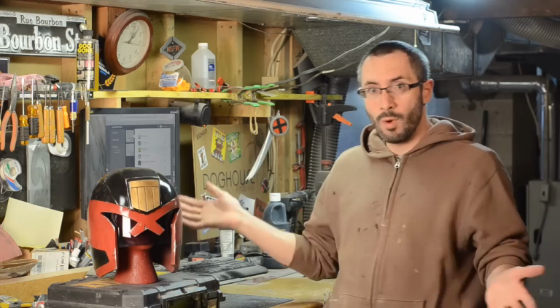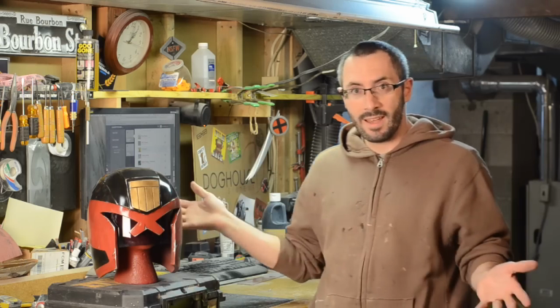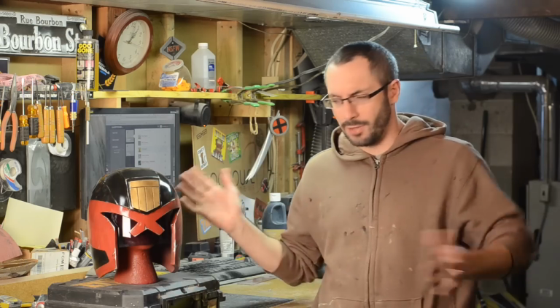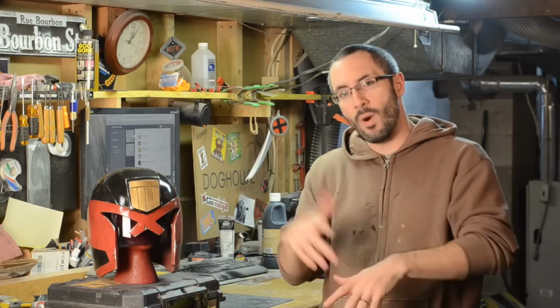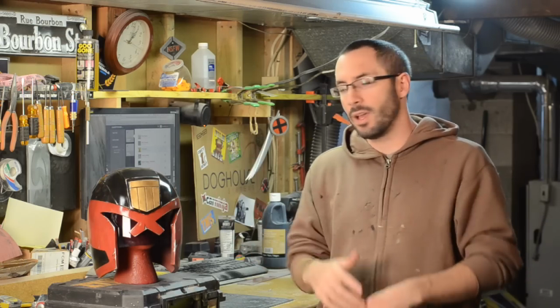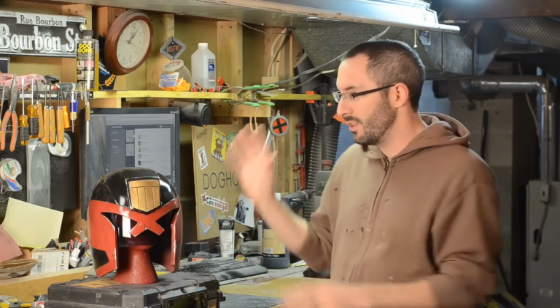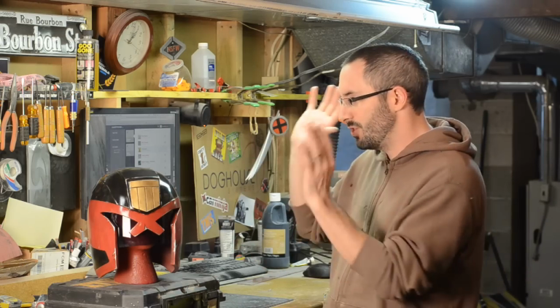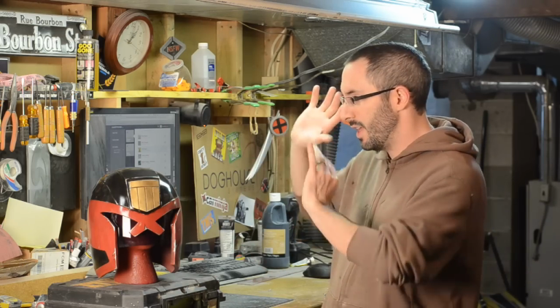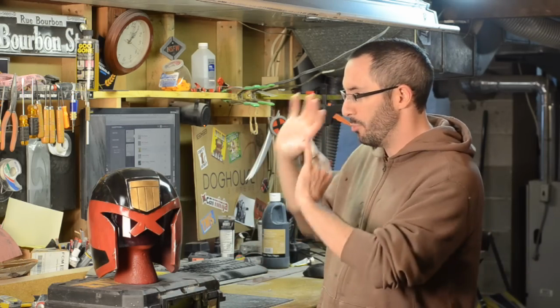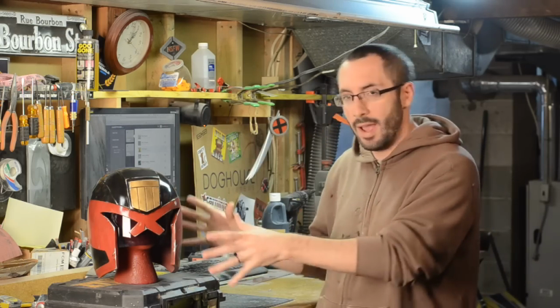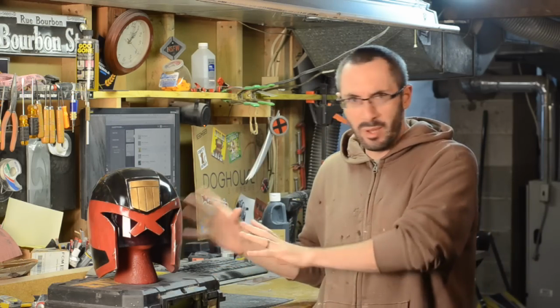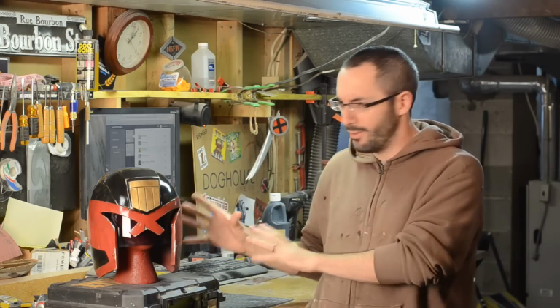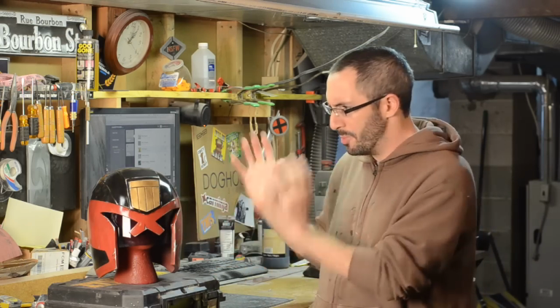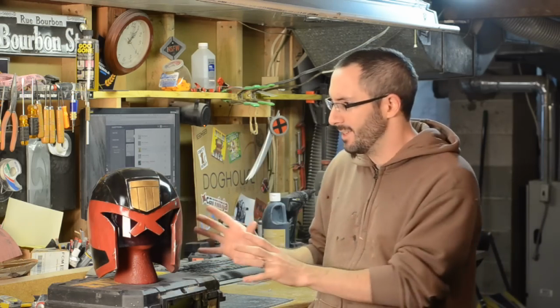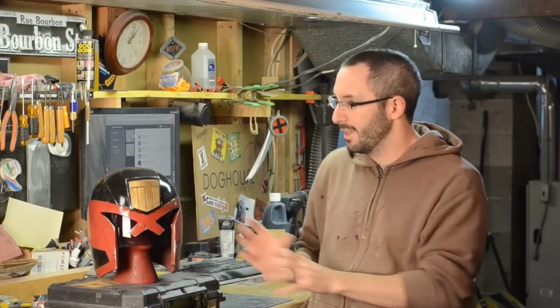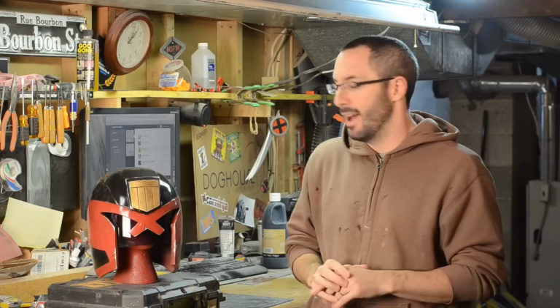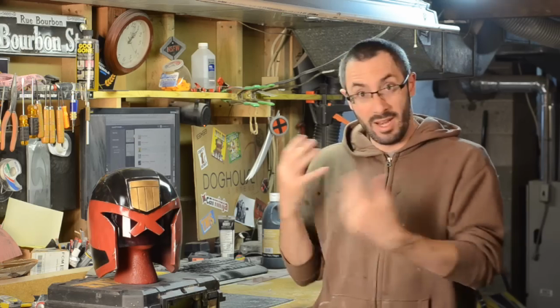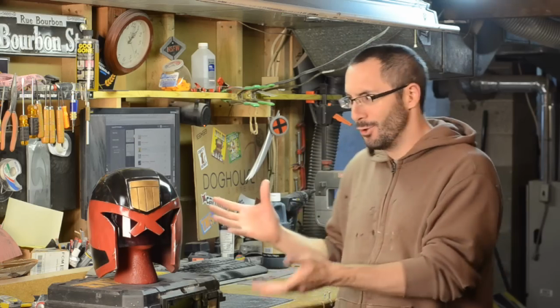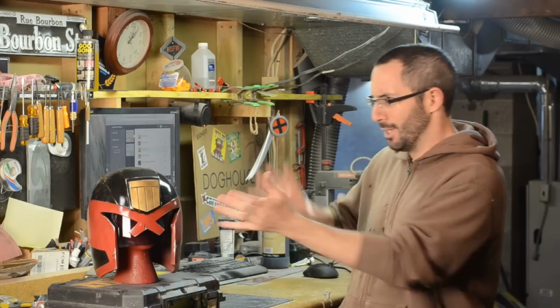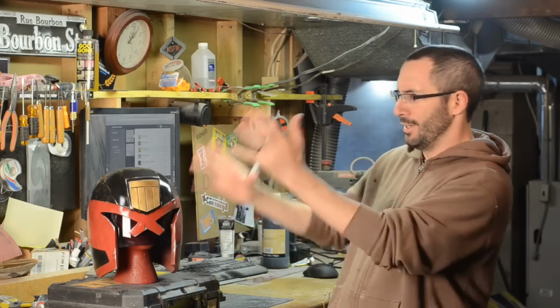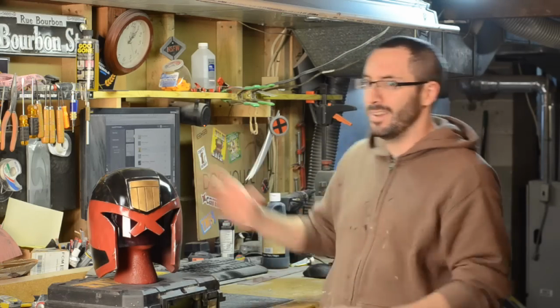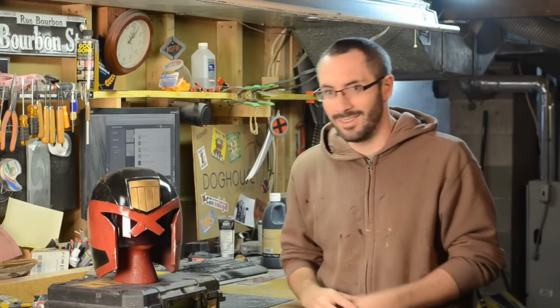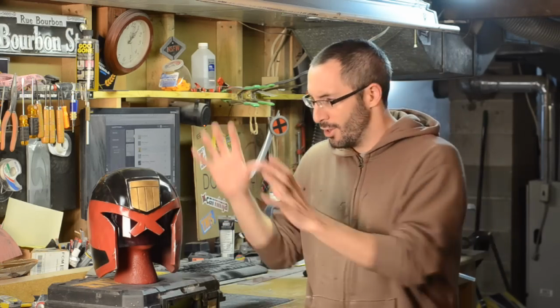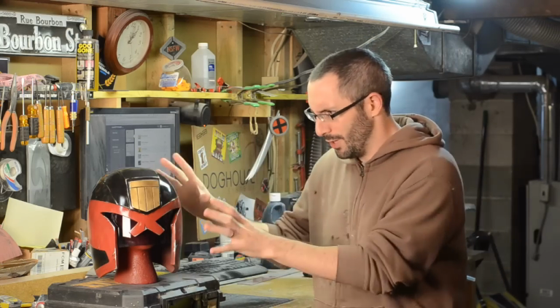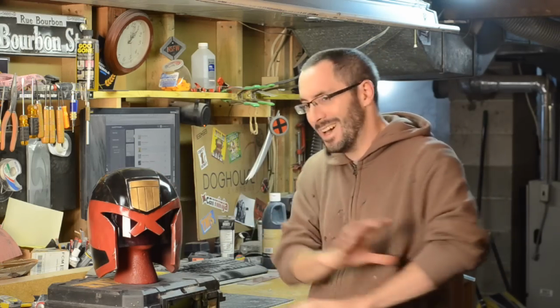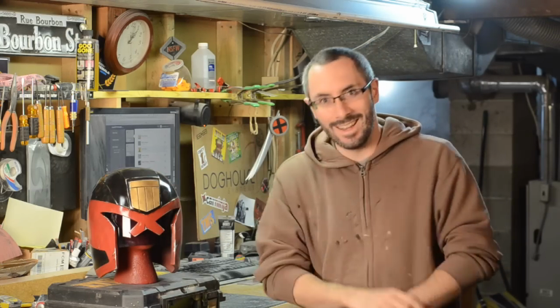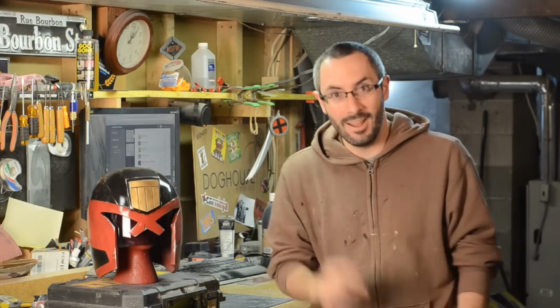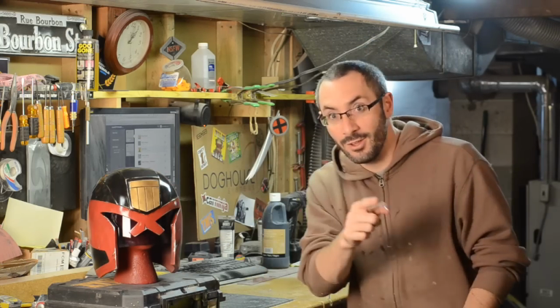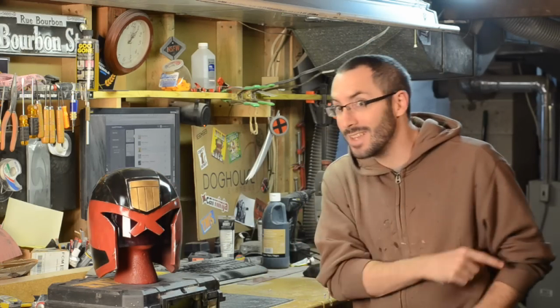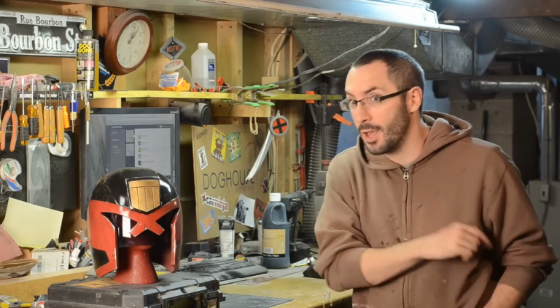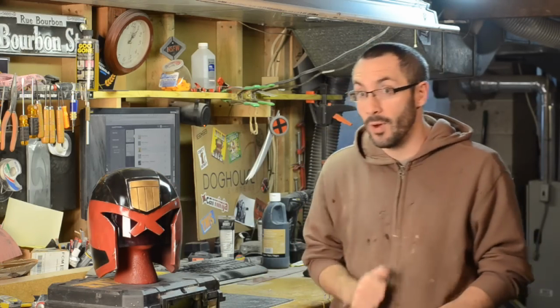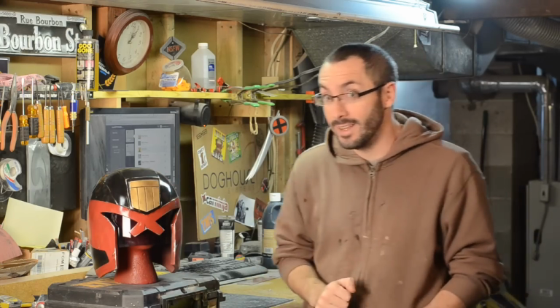When we last left off a while ago this was just a primed piece of plastic, but now you can clearly see it is totally done and I'll tell you exactly what I did.